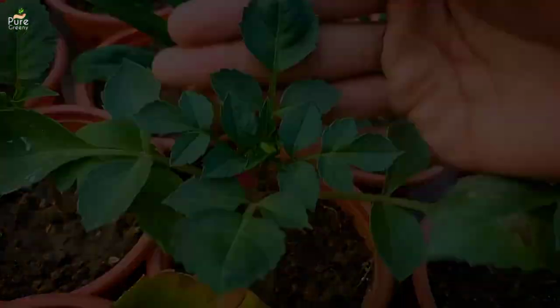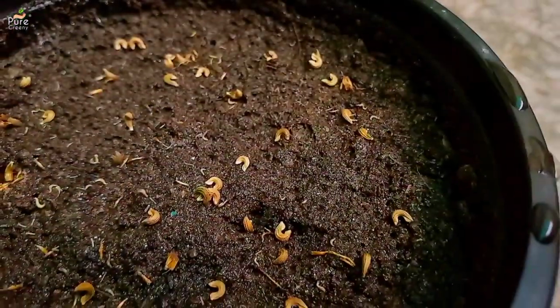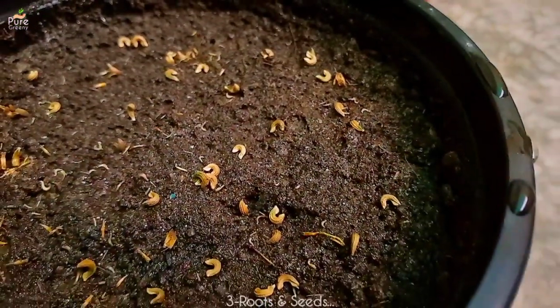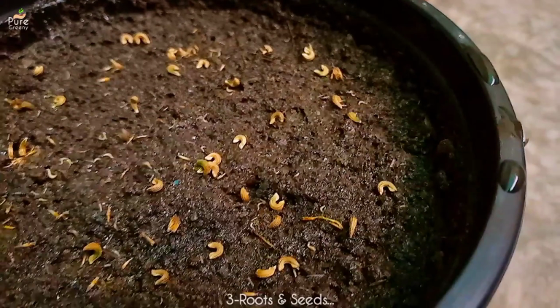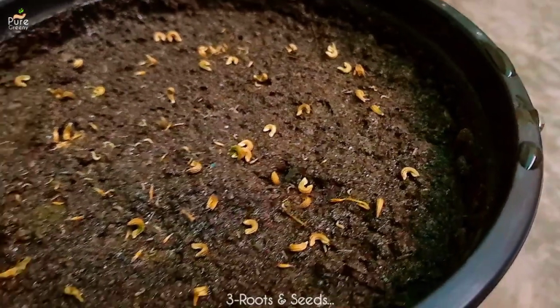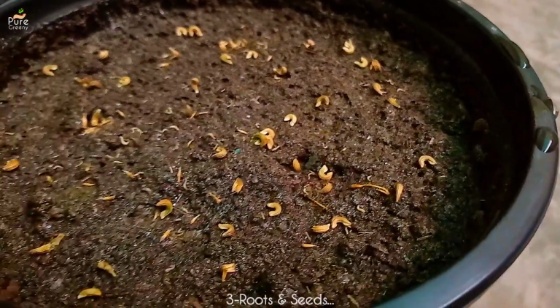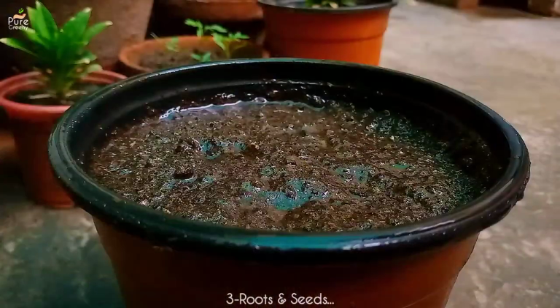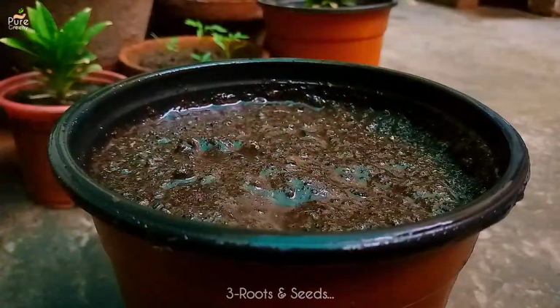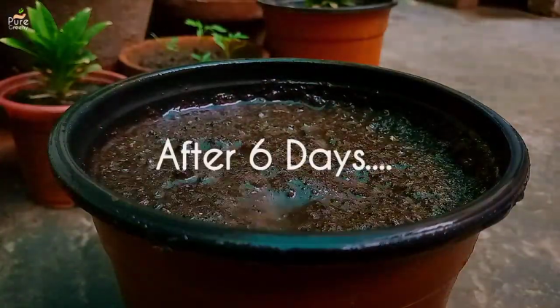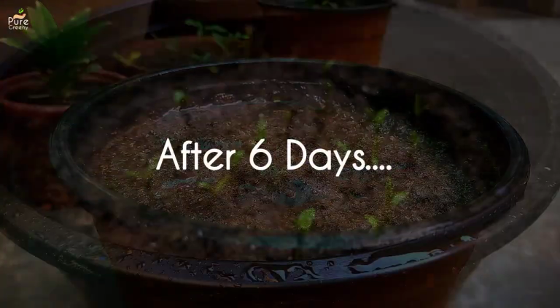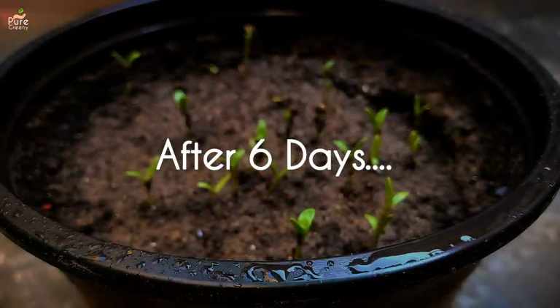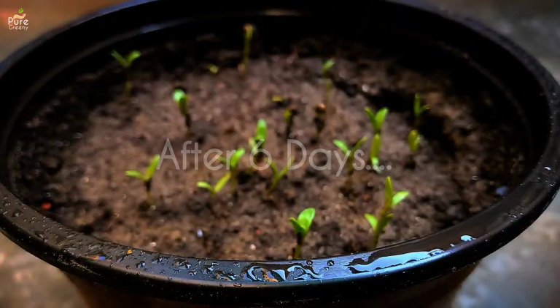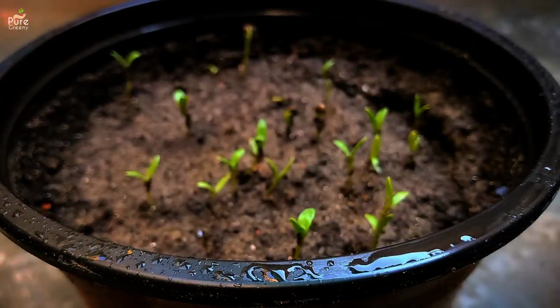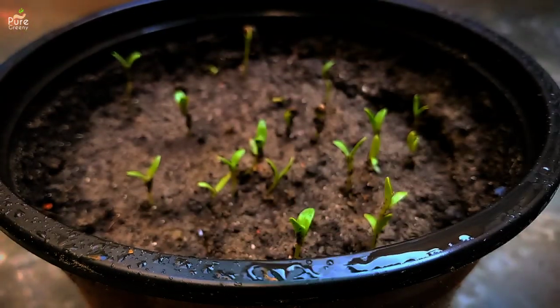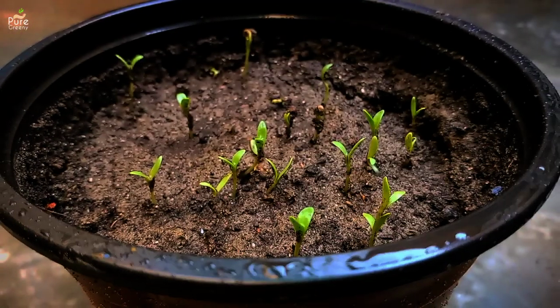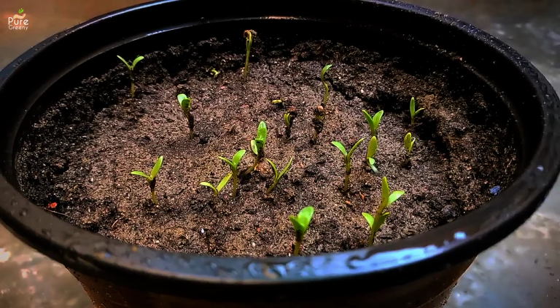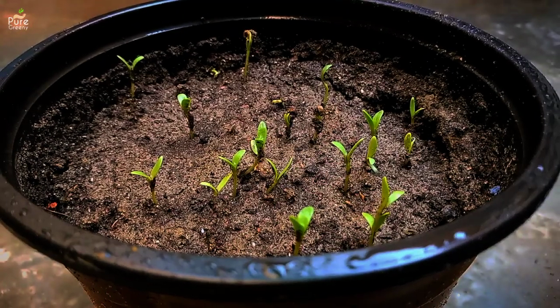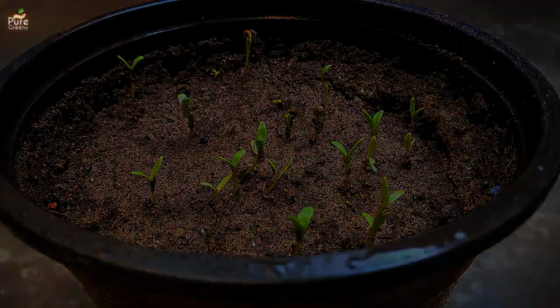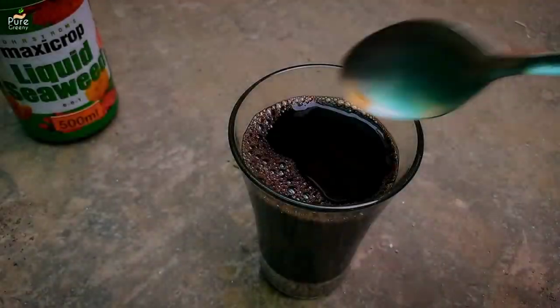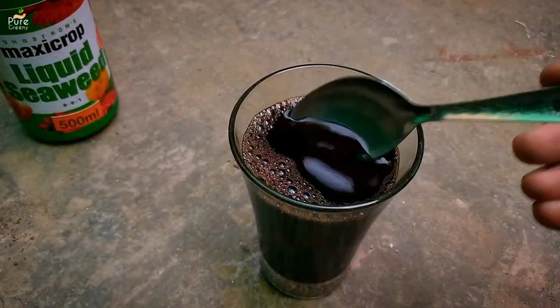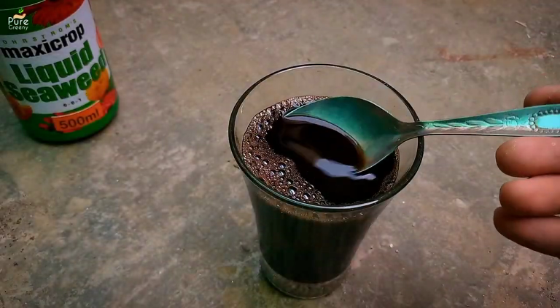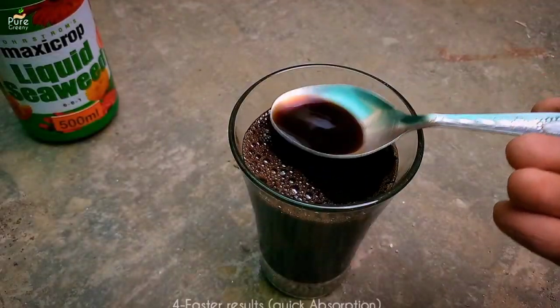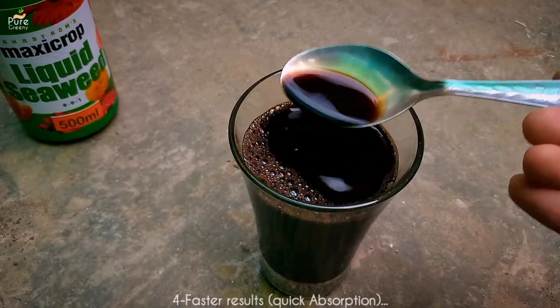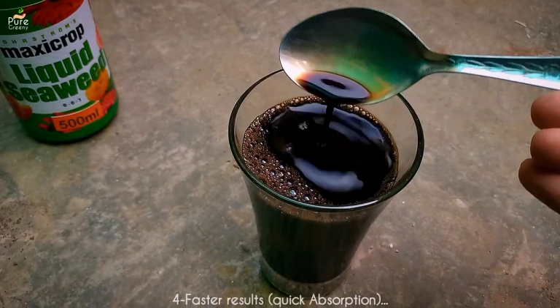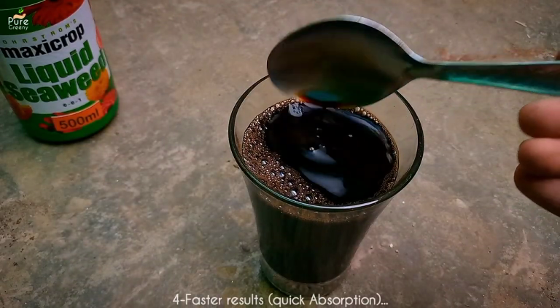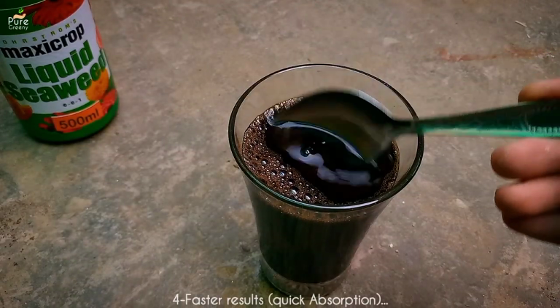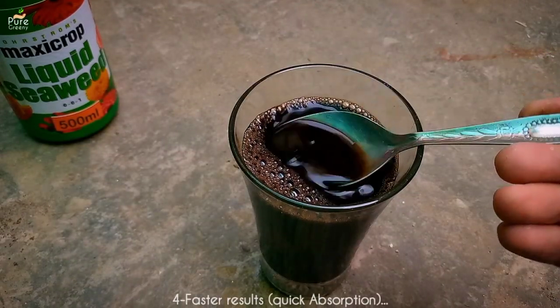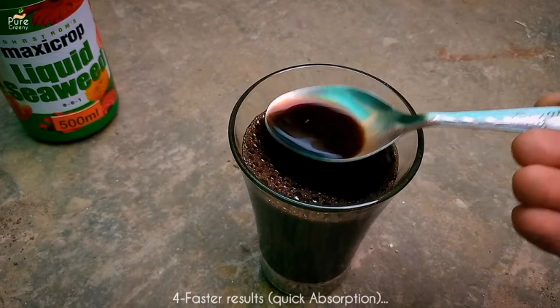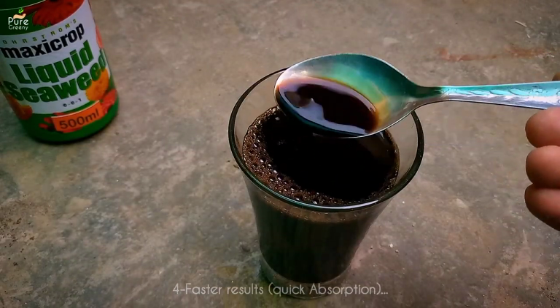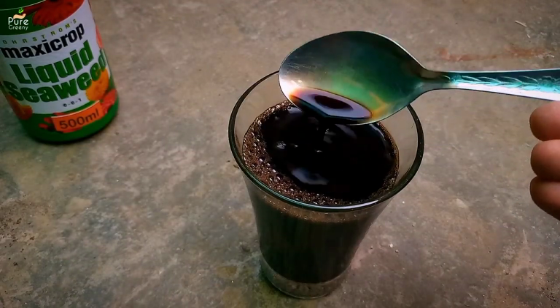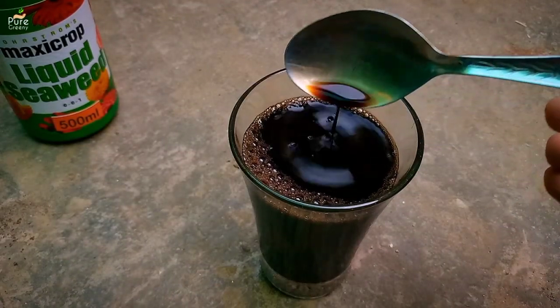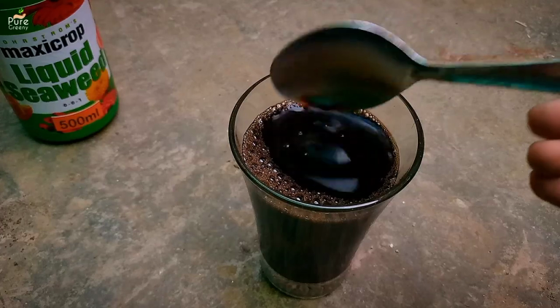Seaweed liquid can also be used to soak seeds, as it helps in better germination and faster root development. As seaweed is a liquid fertilizer, it gets into the roots quickly and shows results within days.